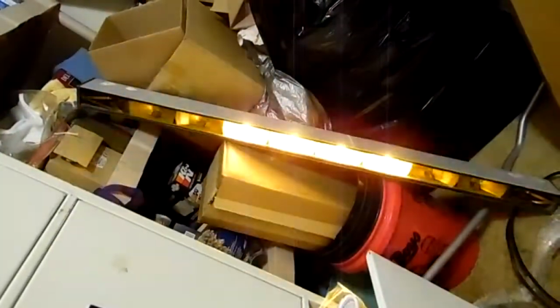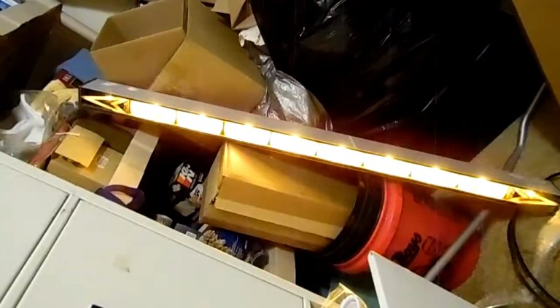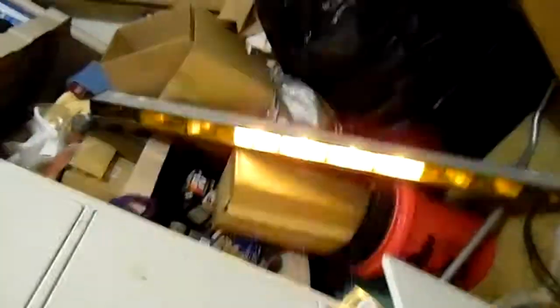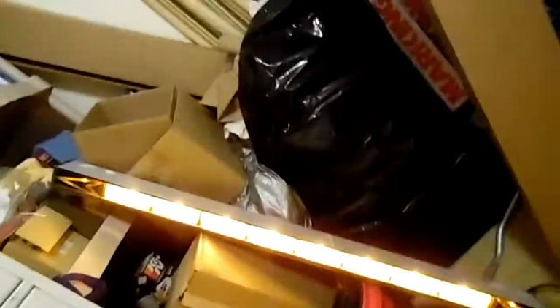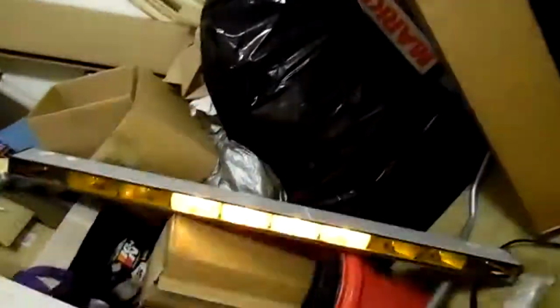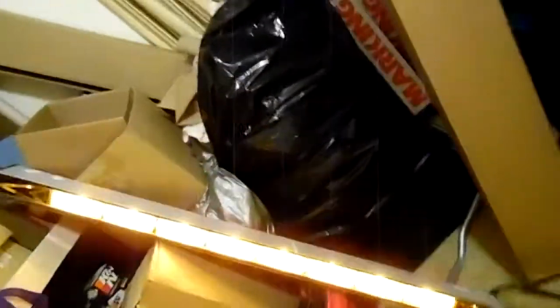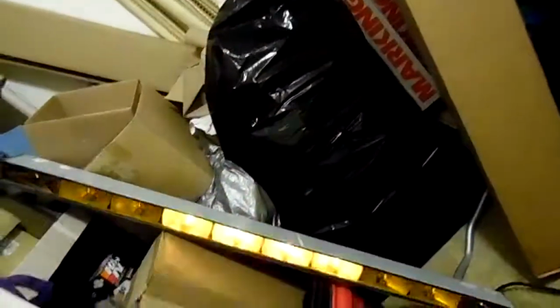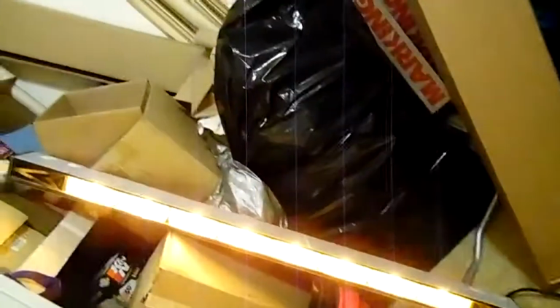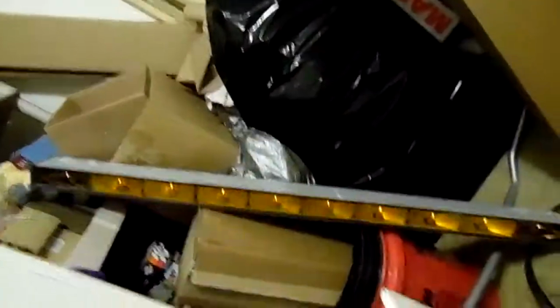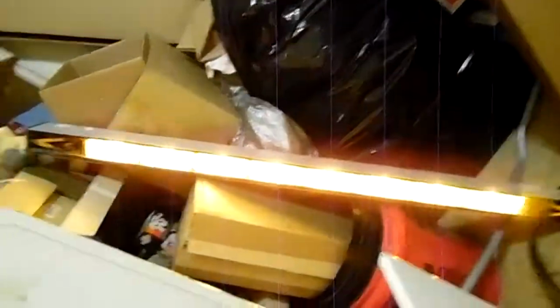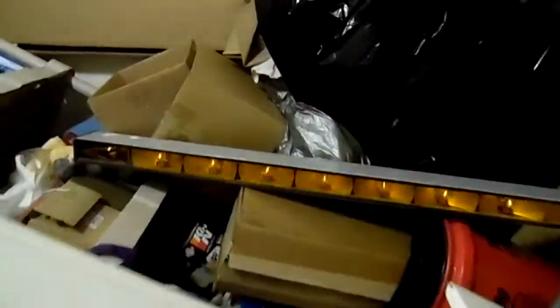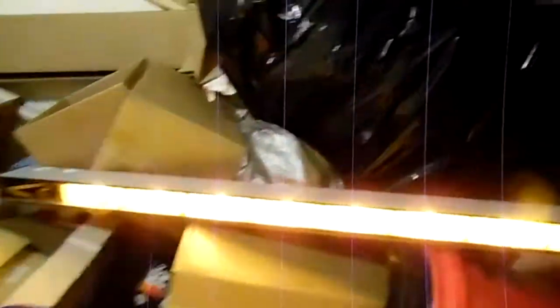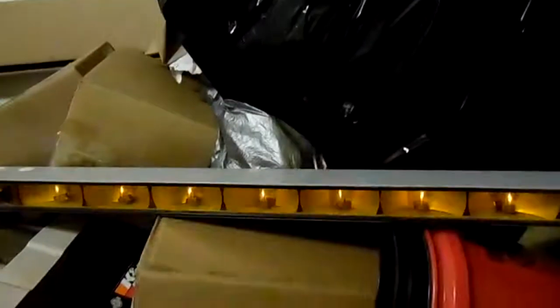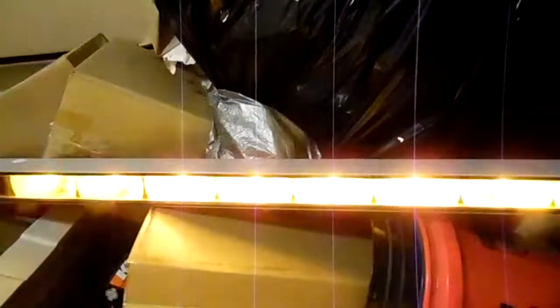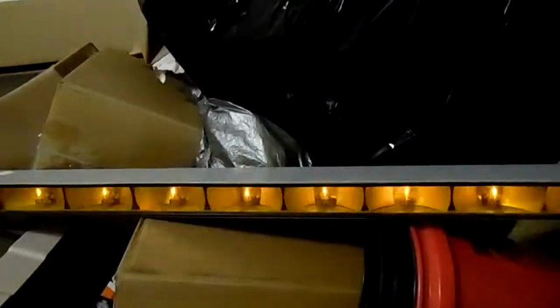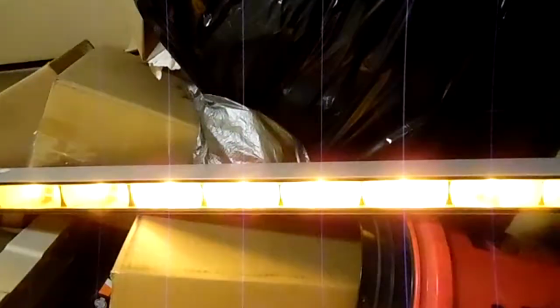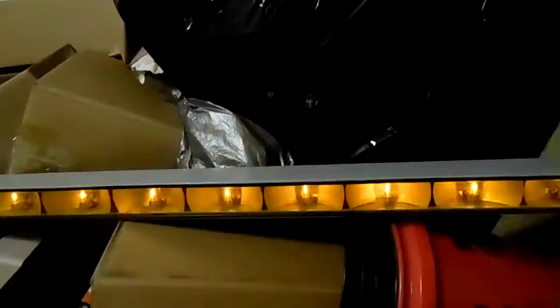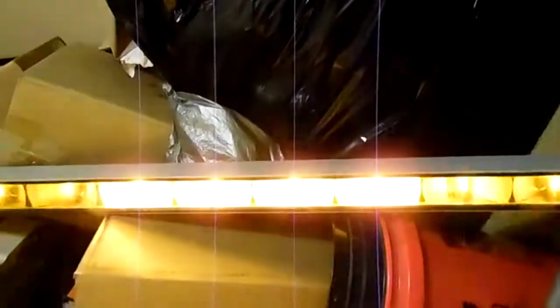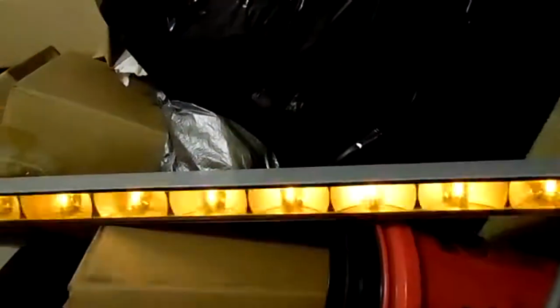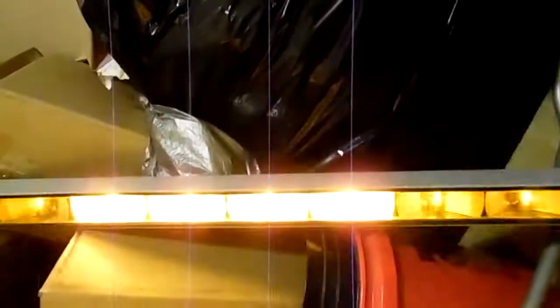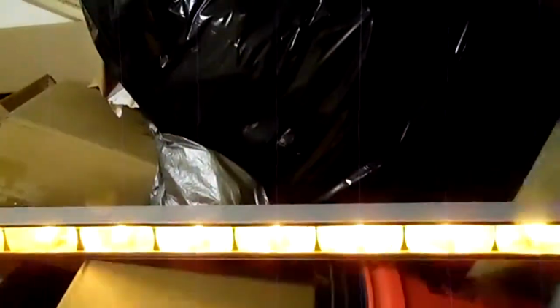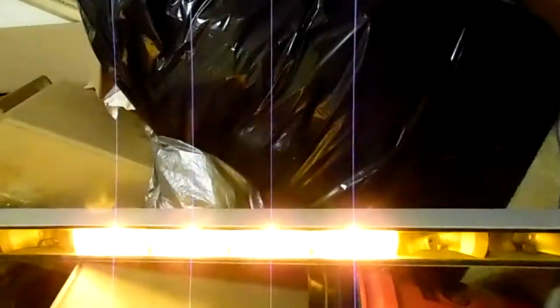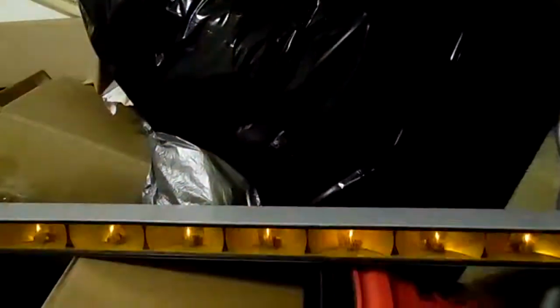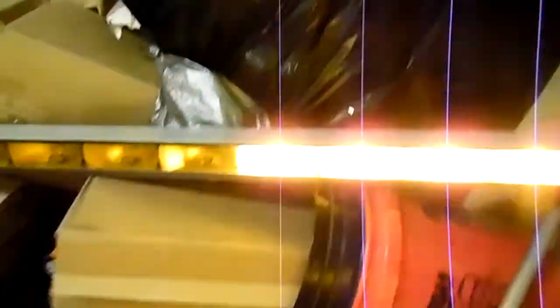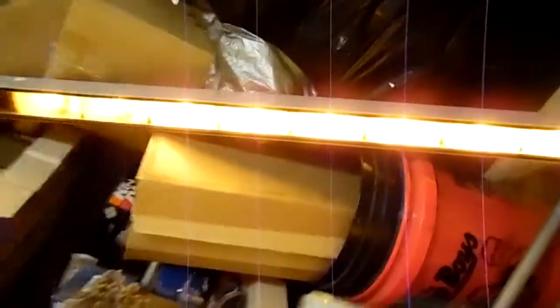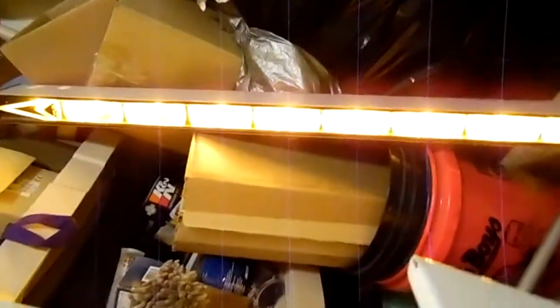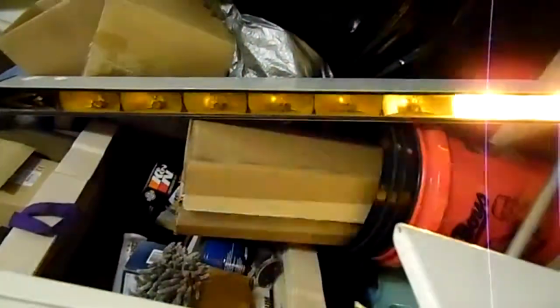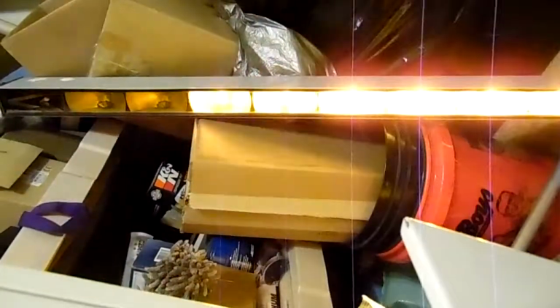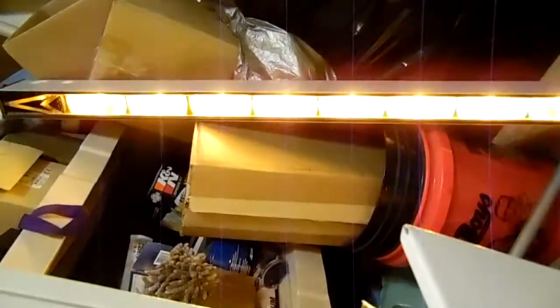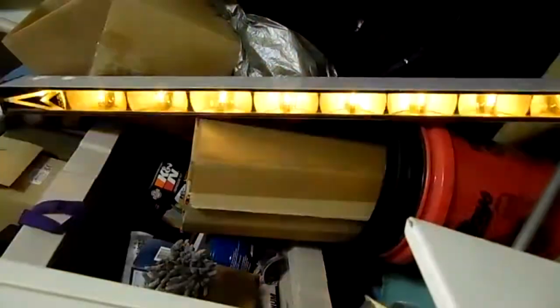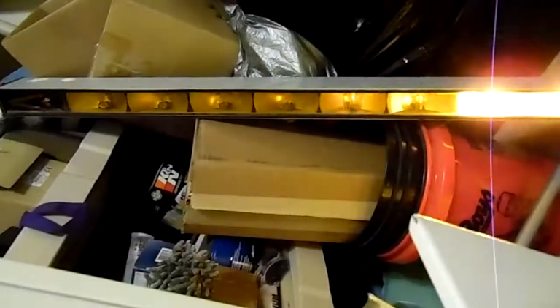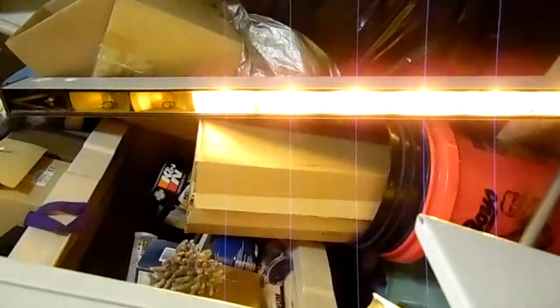Here's the yellow amber light bar. I'm going to switch it to... there you go. That's to the left.